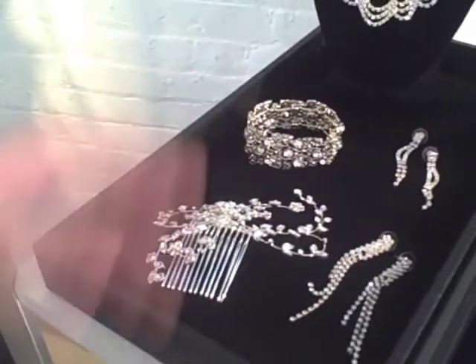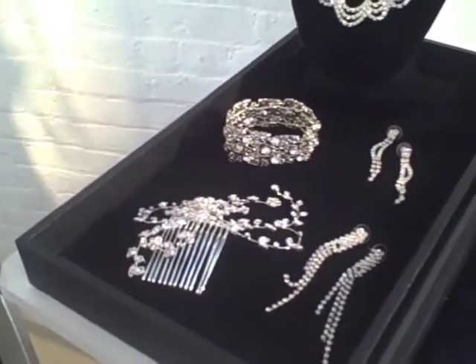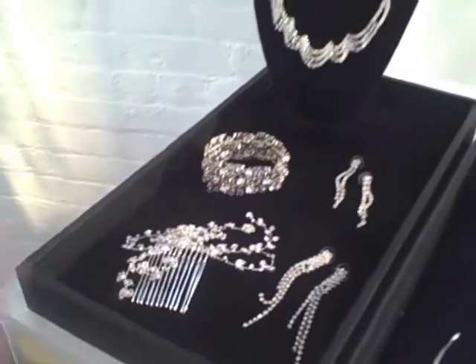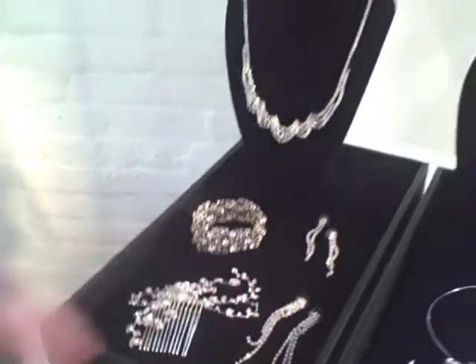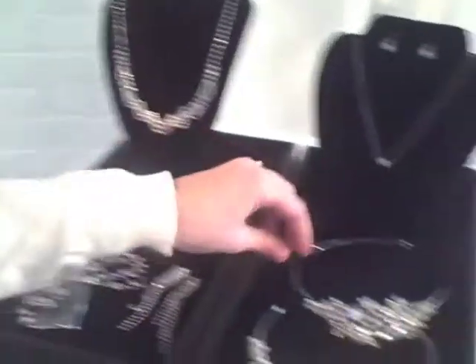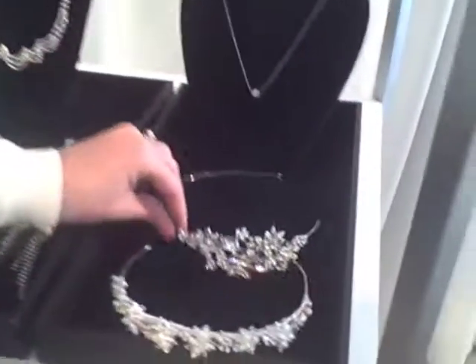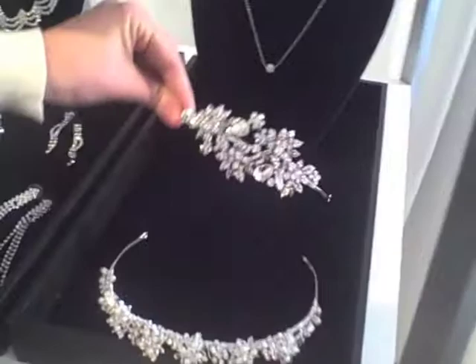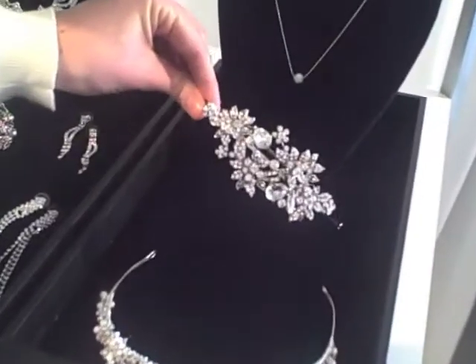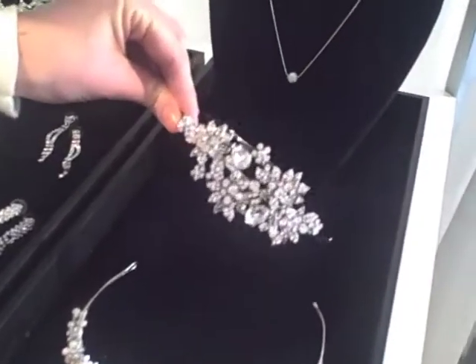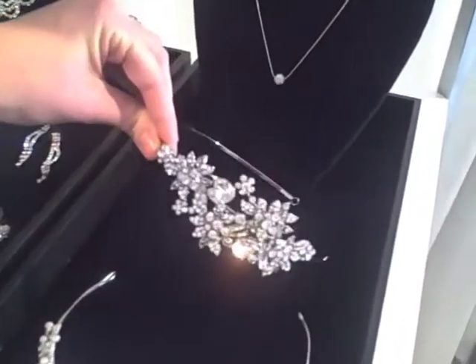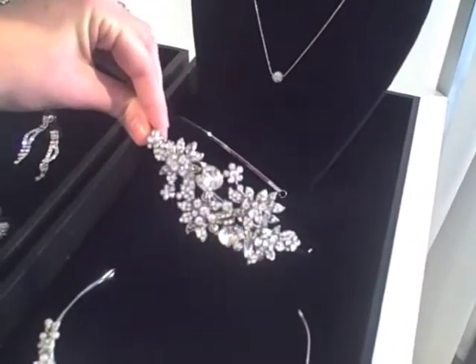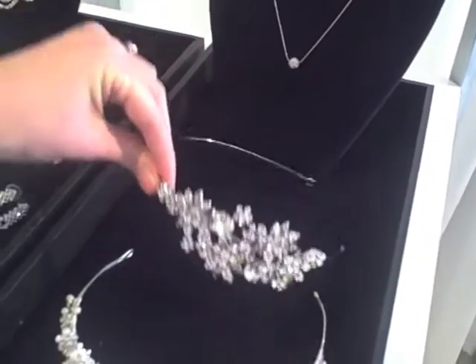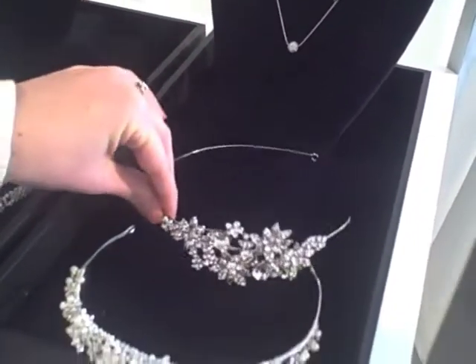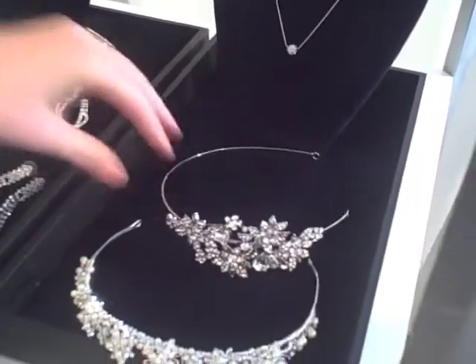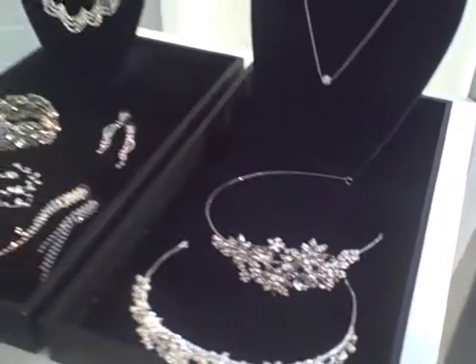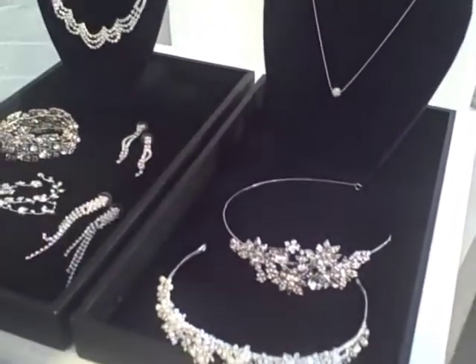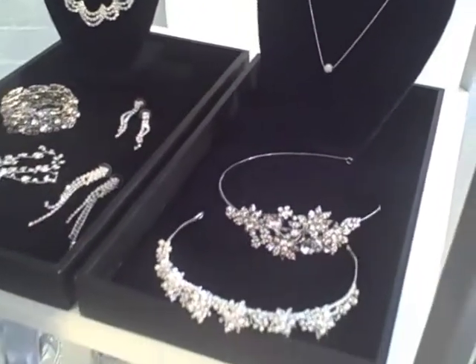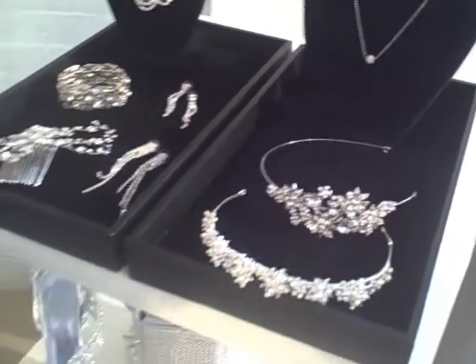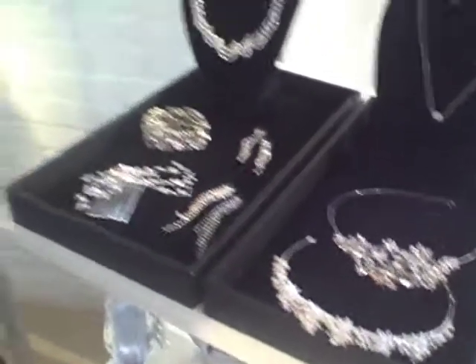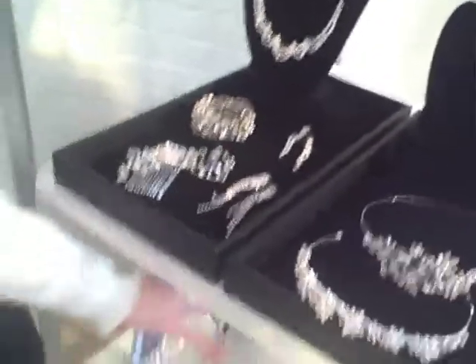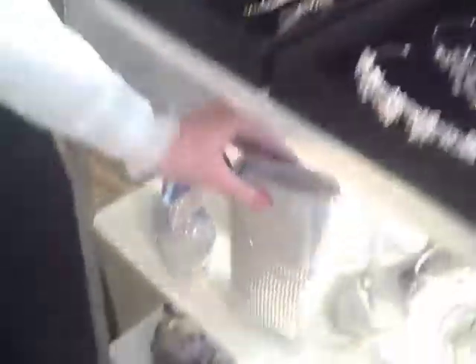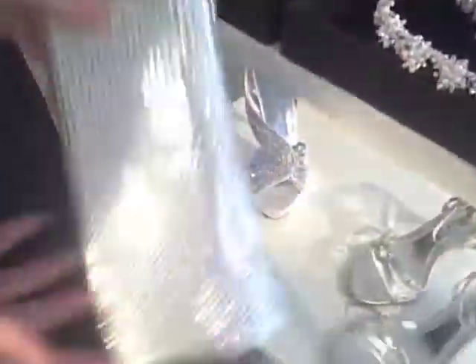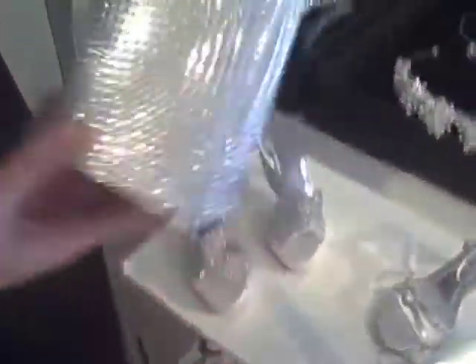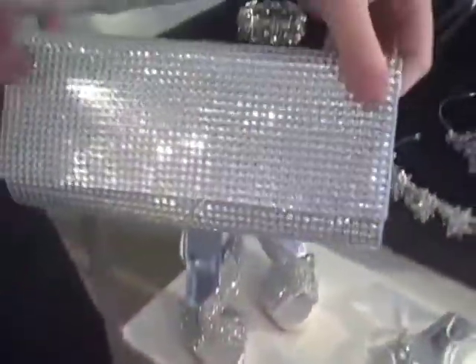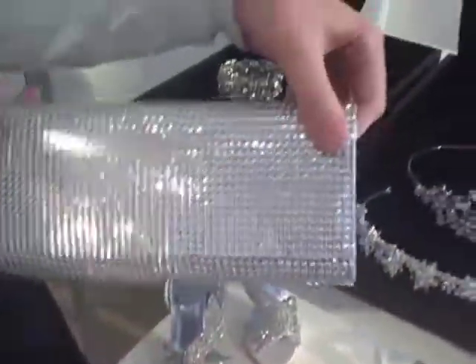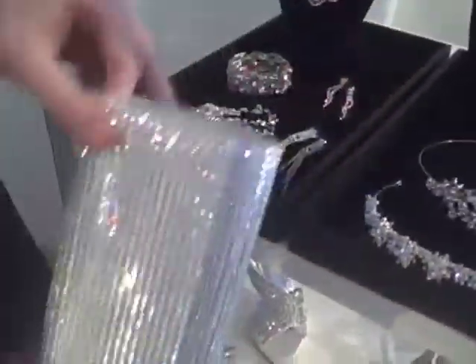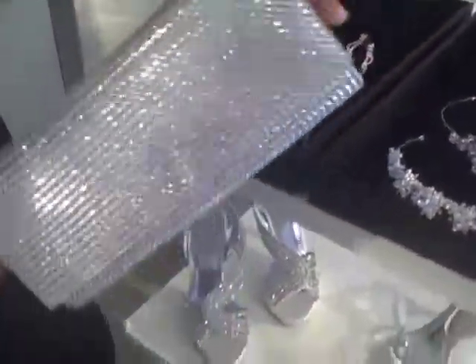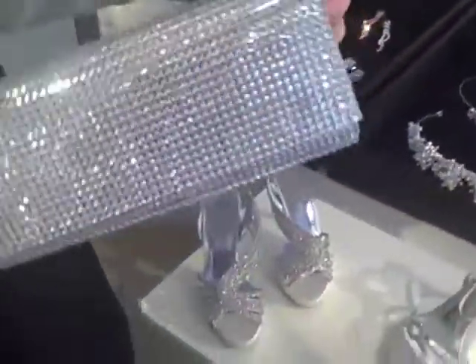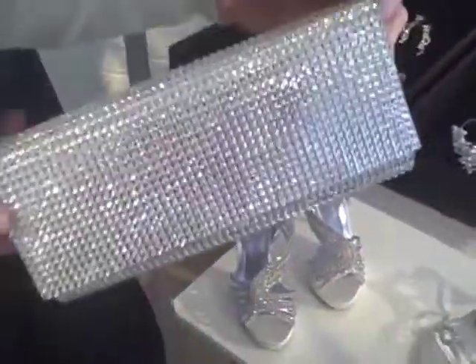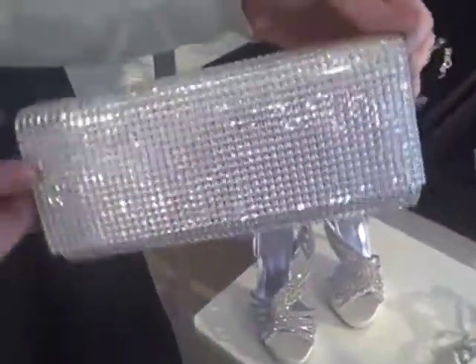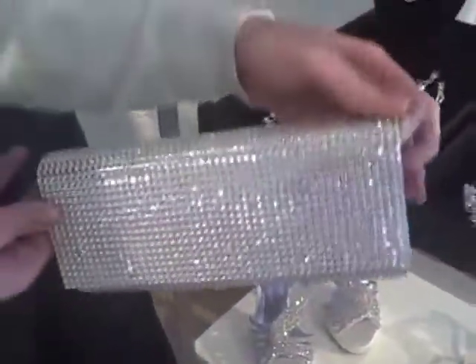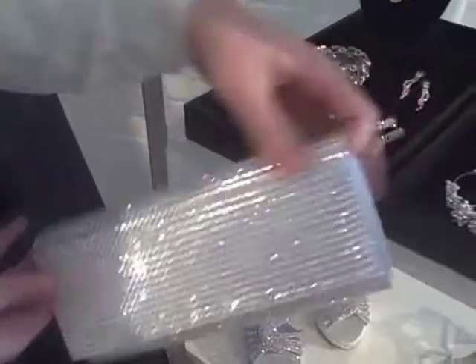We have a nice headband that offers a bolder look. Pair that back with all of our shoes and handbags that really encompass the sparkle. Flat back crystals are a huge trend in all areas.